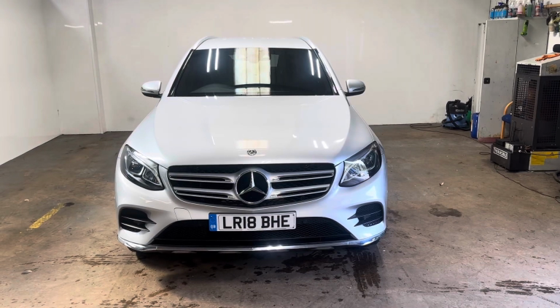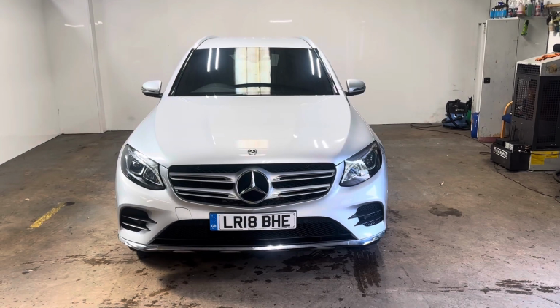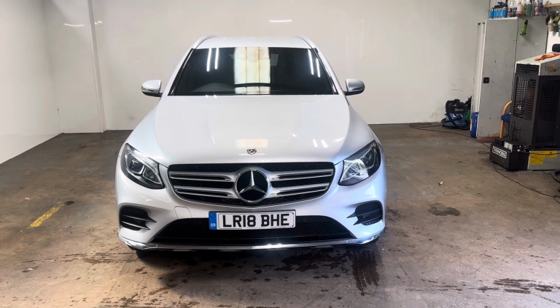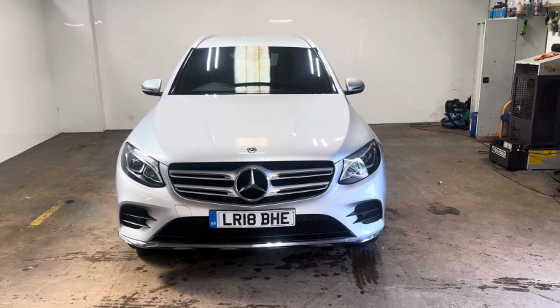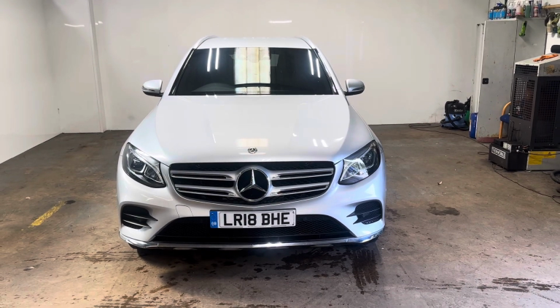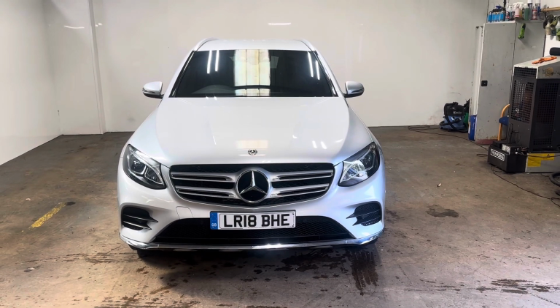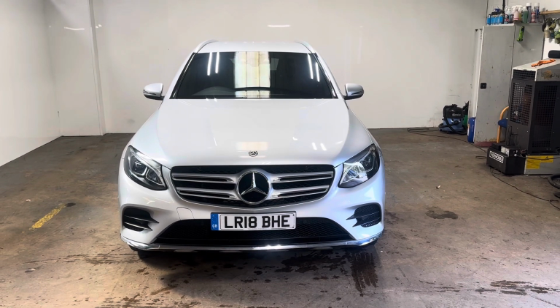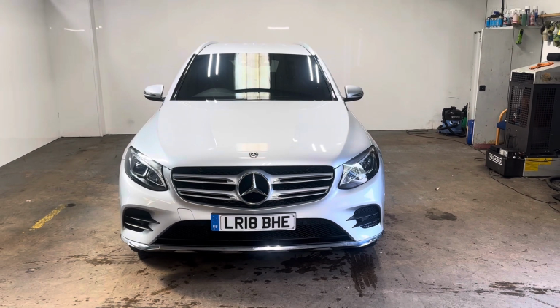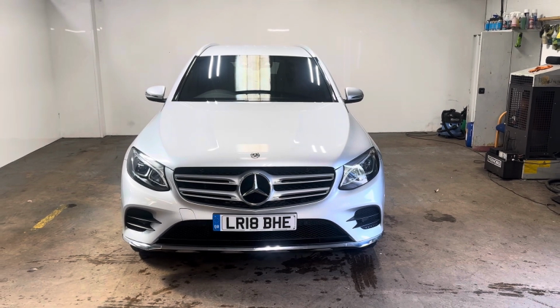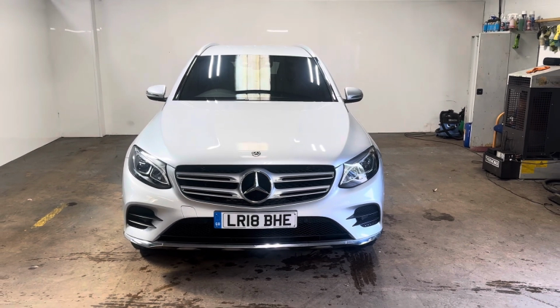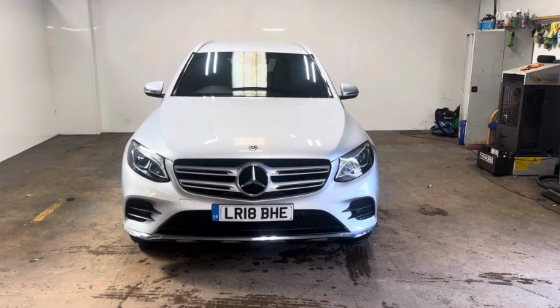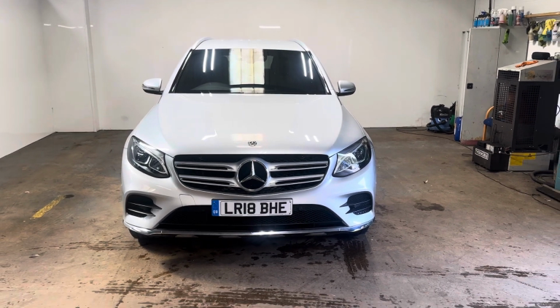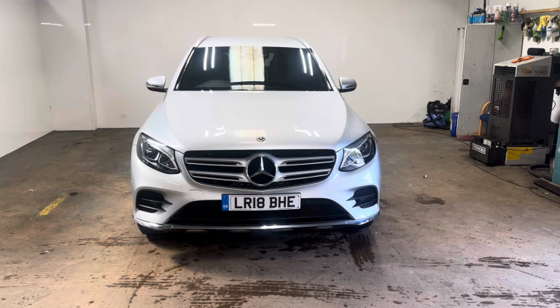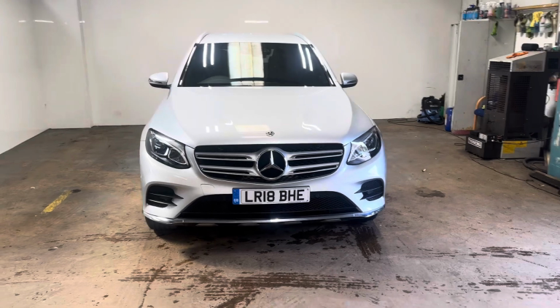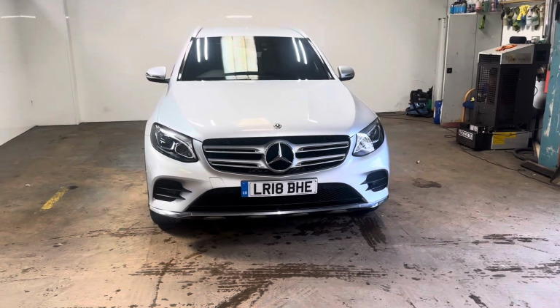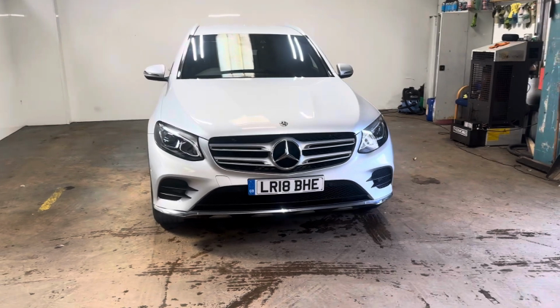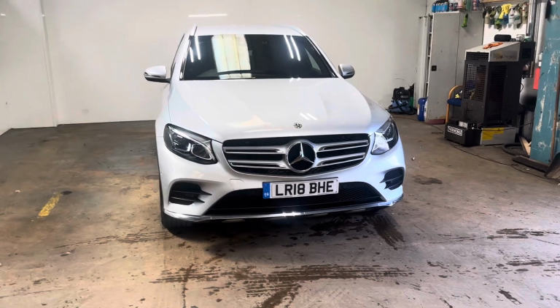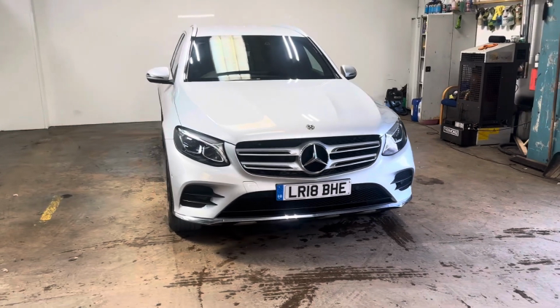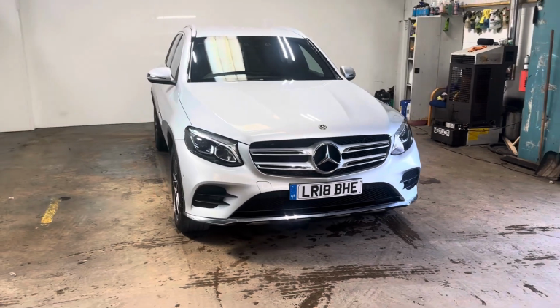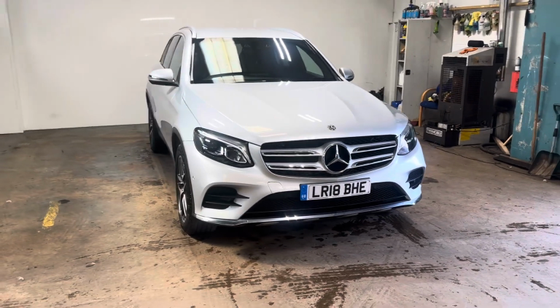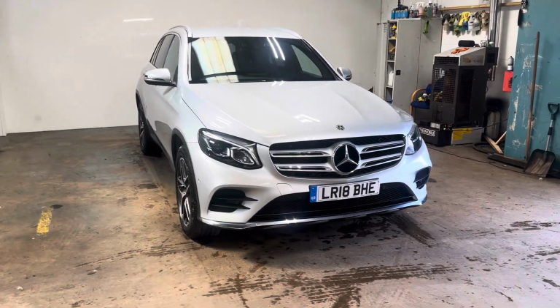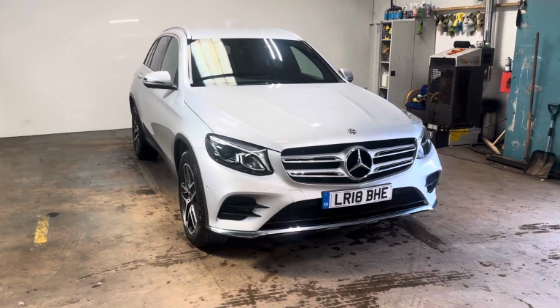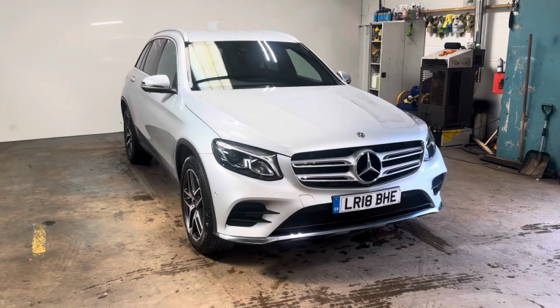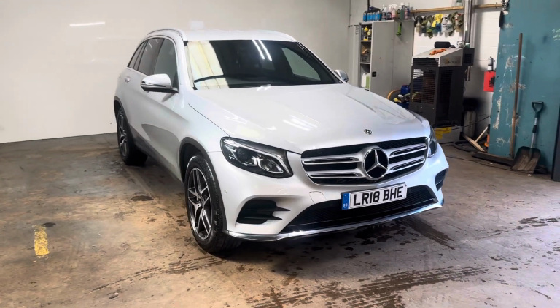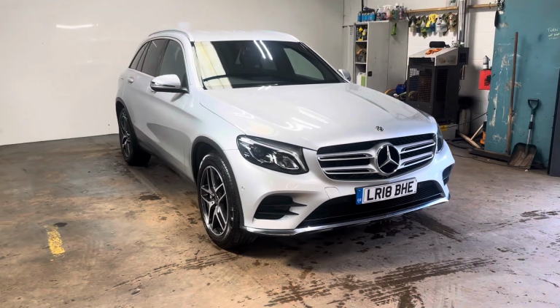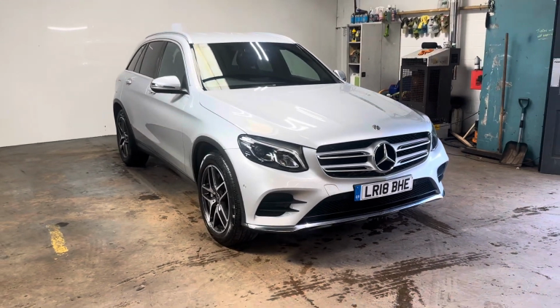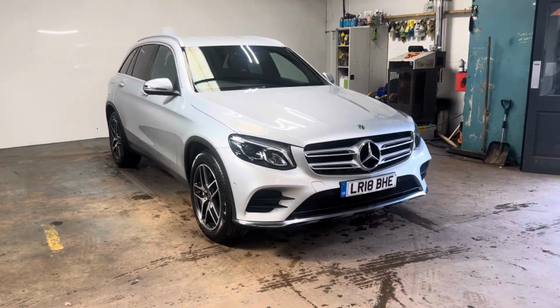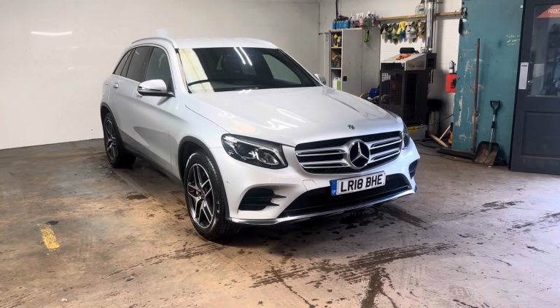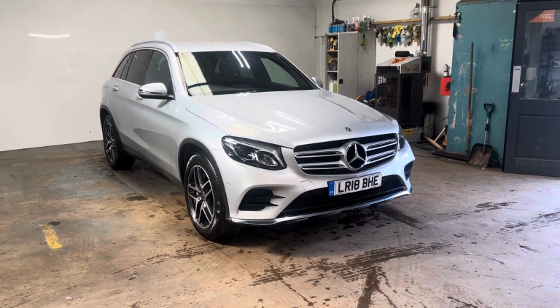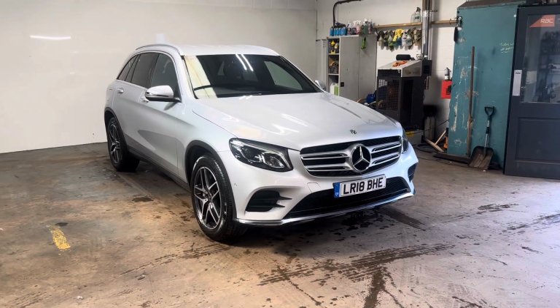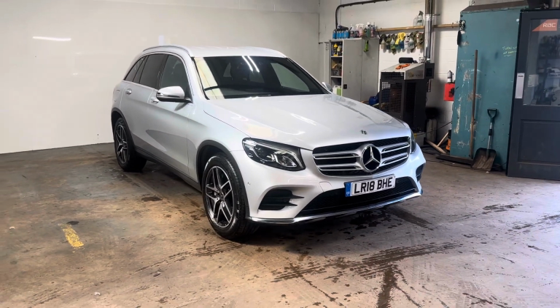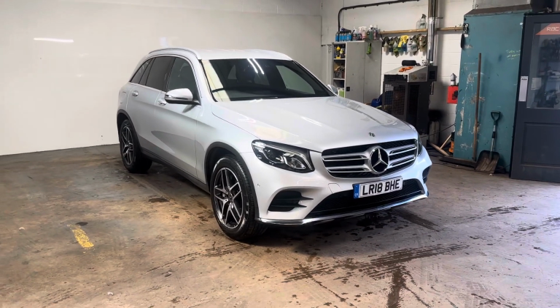Hi folks, Stephen Lindsay here from East Goldbride Used Car Centre. I'm just going to do my usual walk round of this GLC 220 diesel in the Iridium Silver.